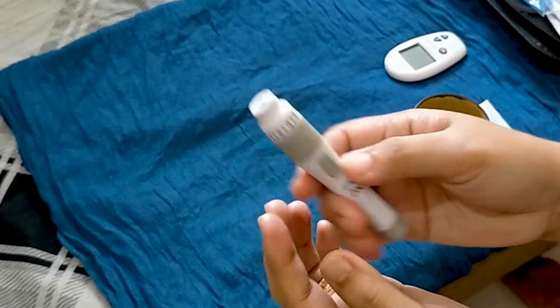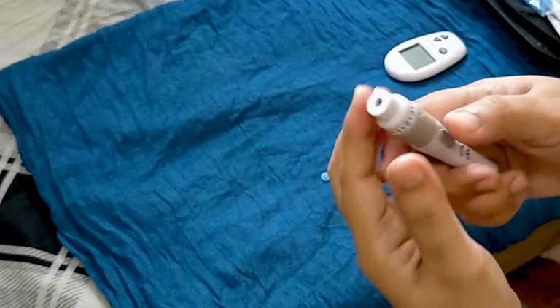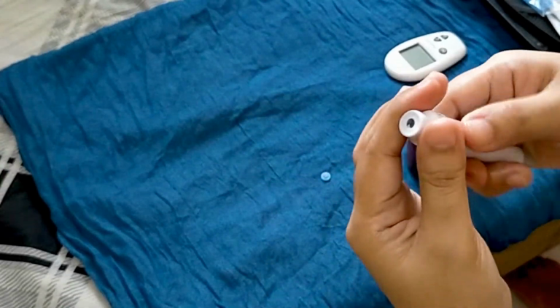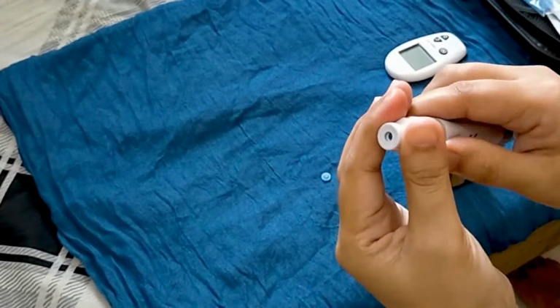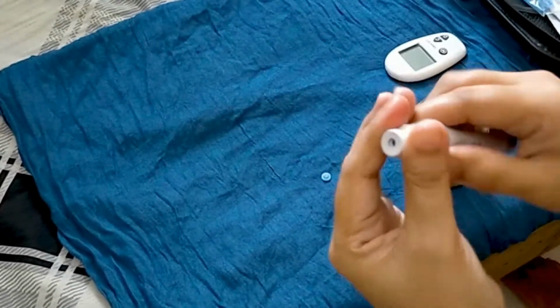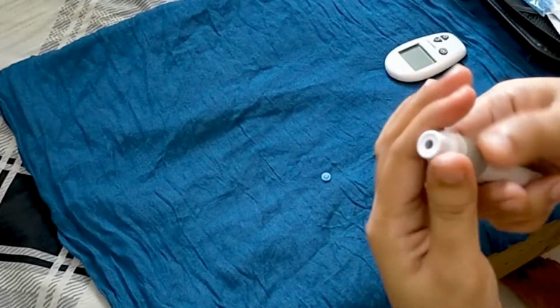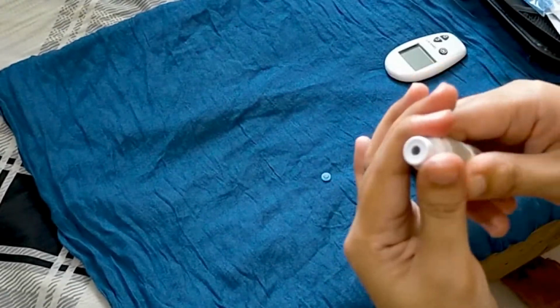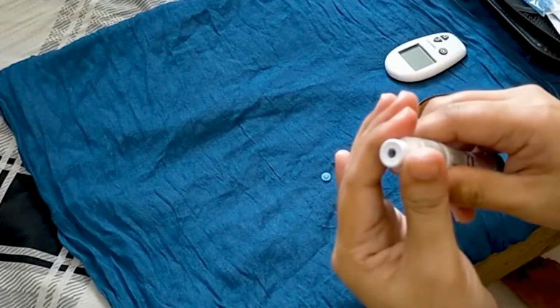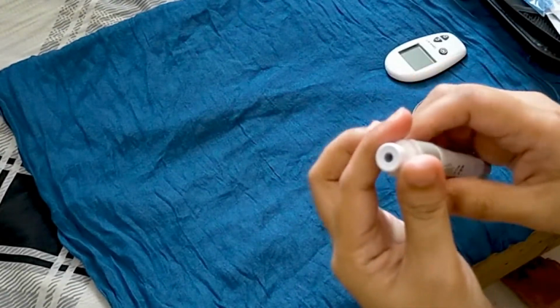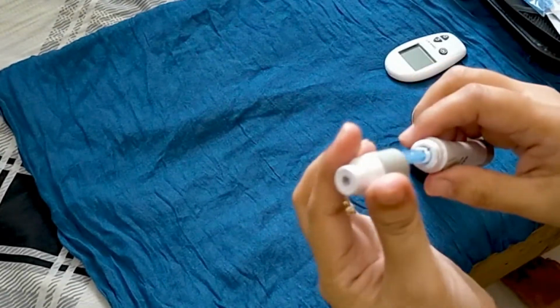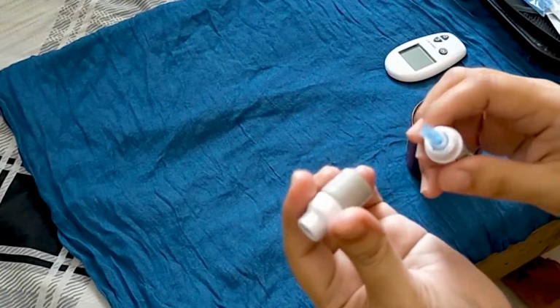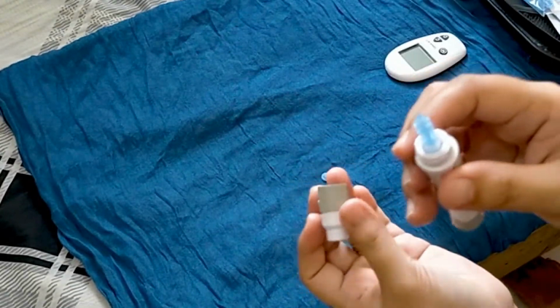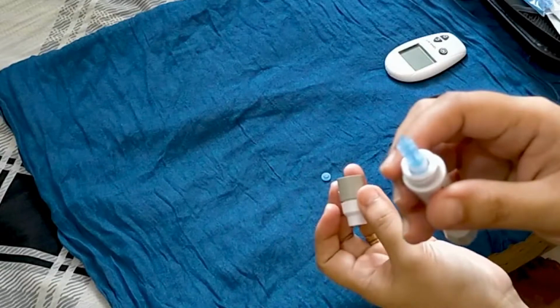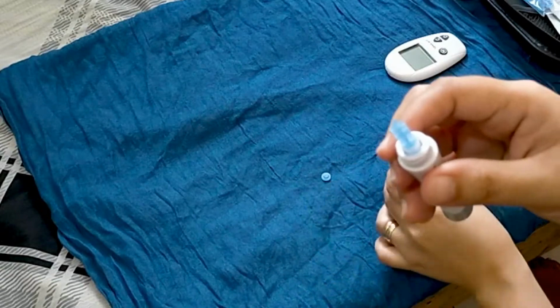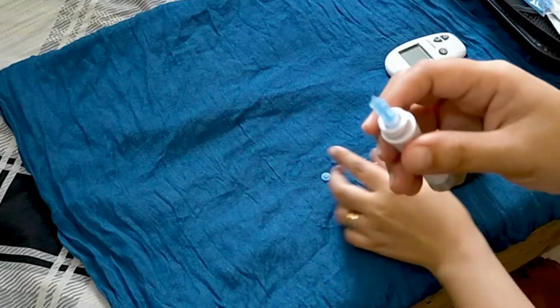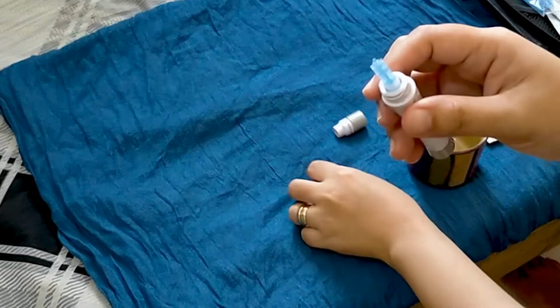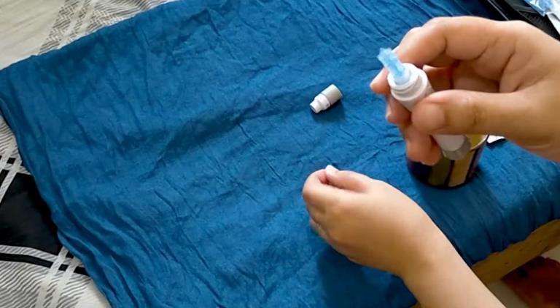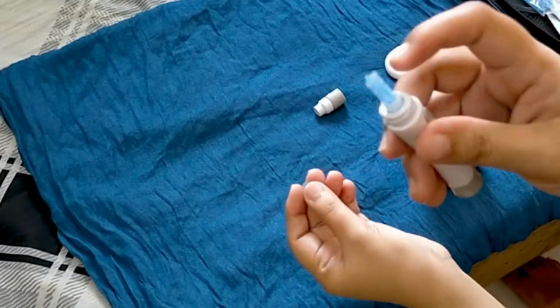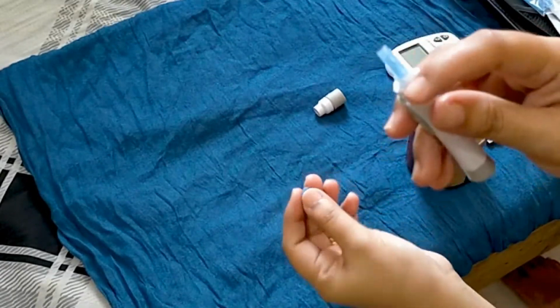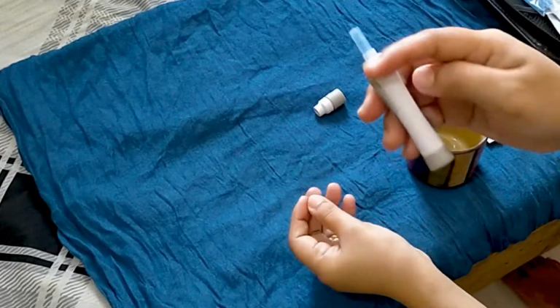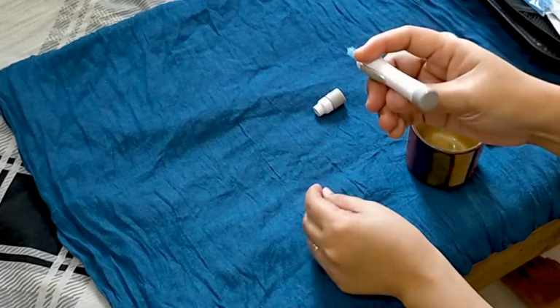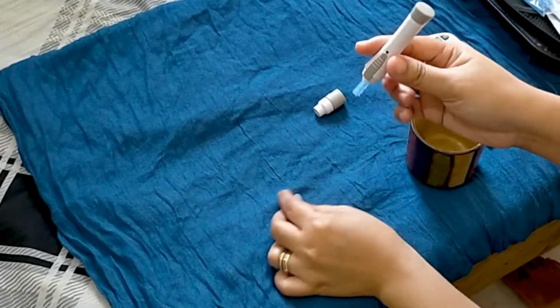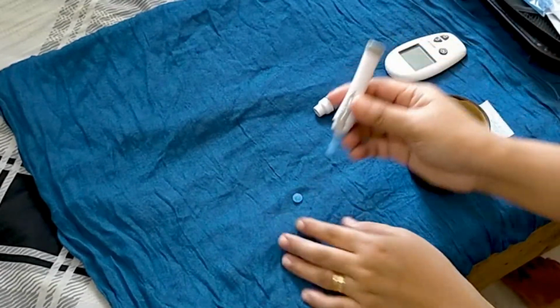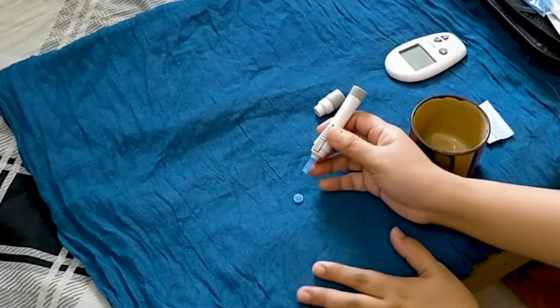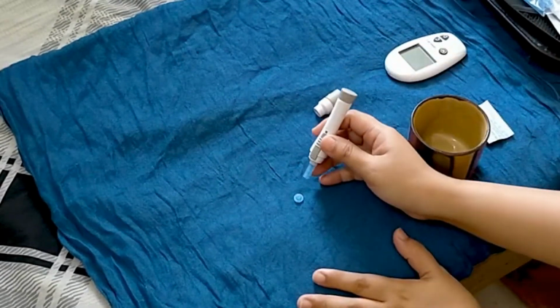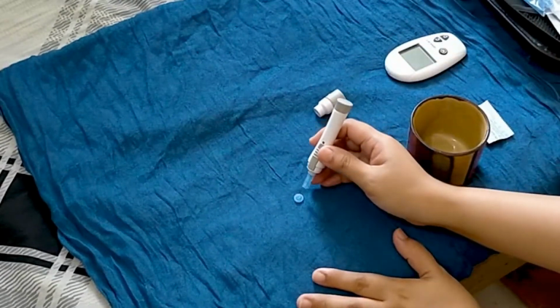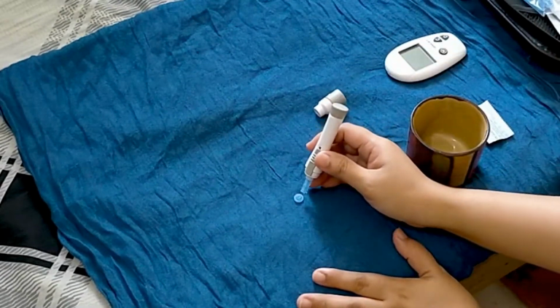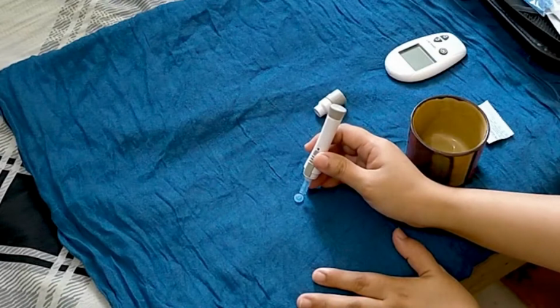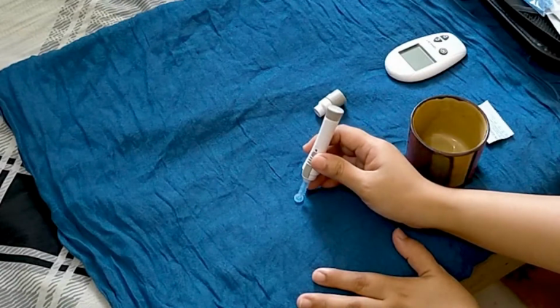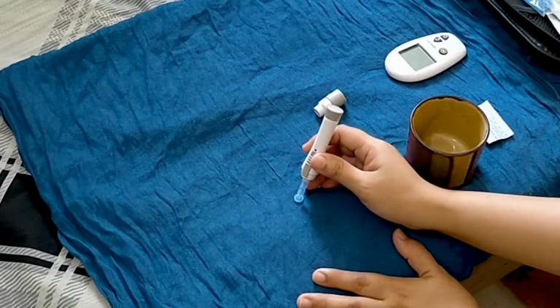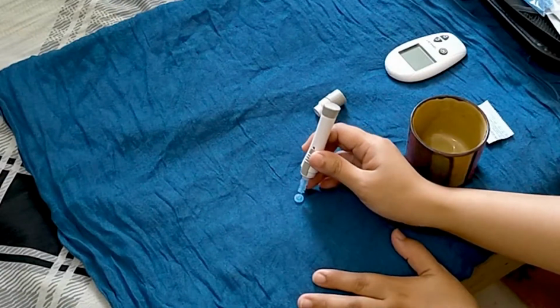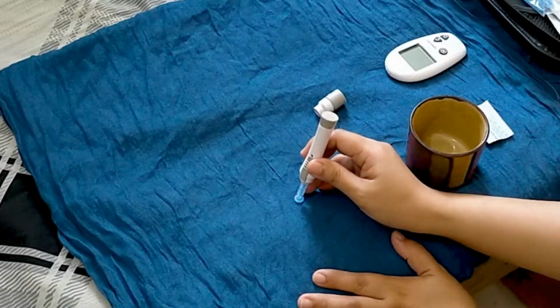Twist off the lancet cover and dispose of it properly according to Medical Waste Management Regulation.